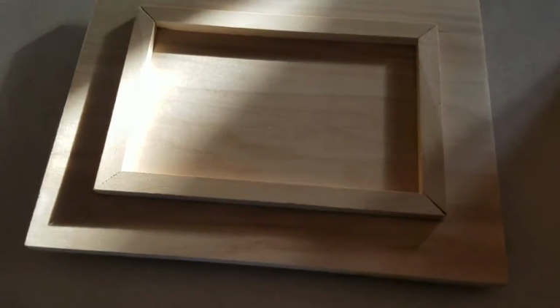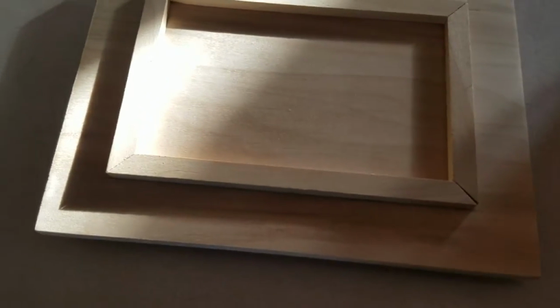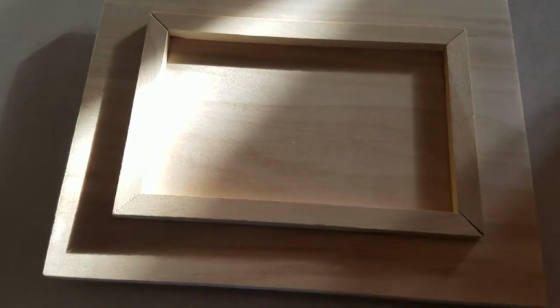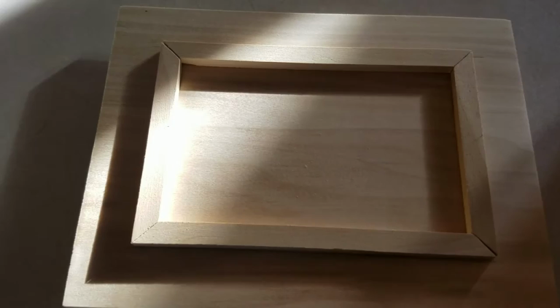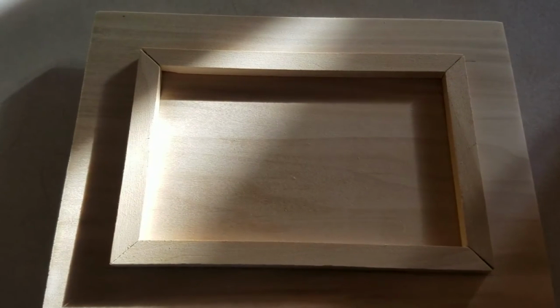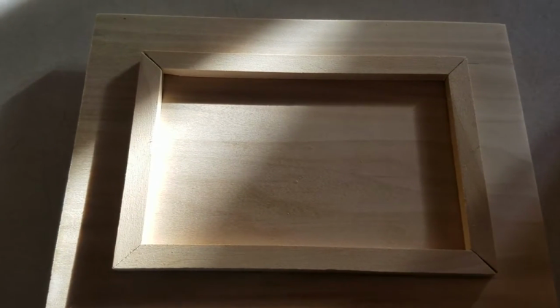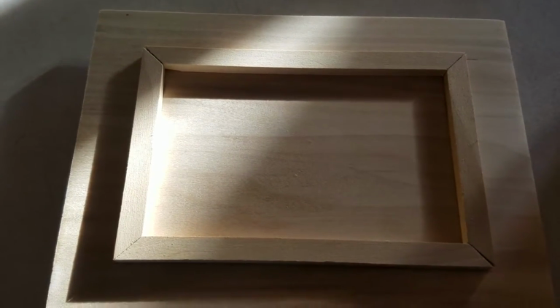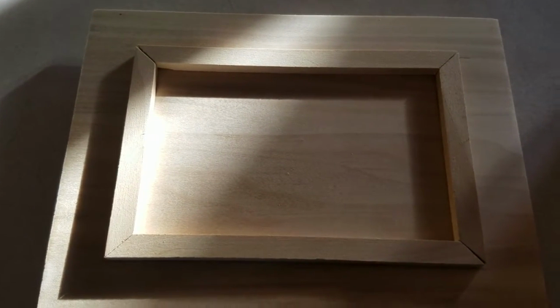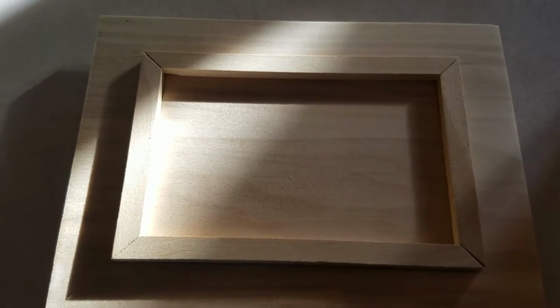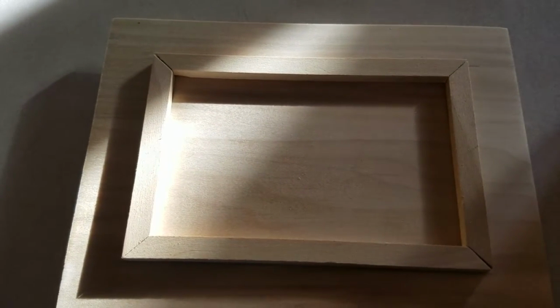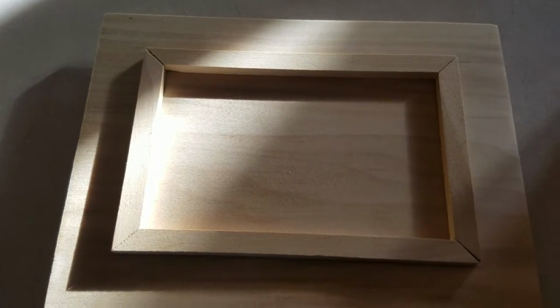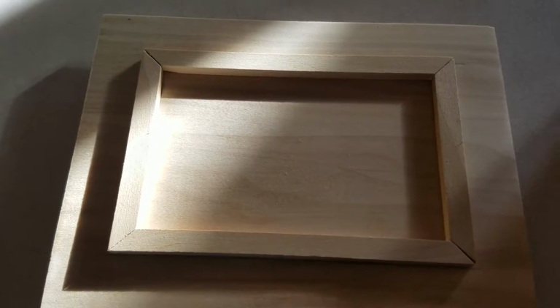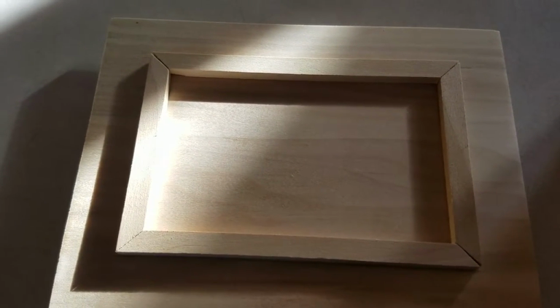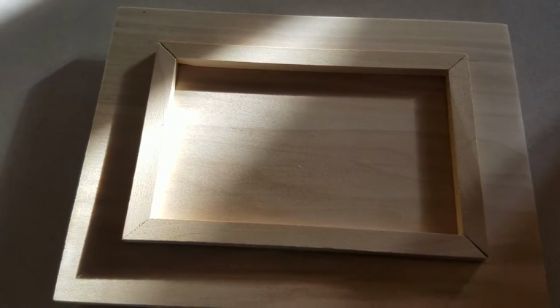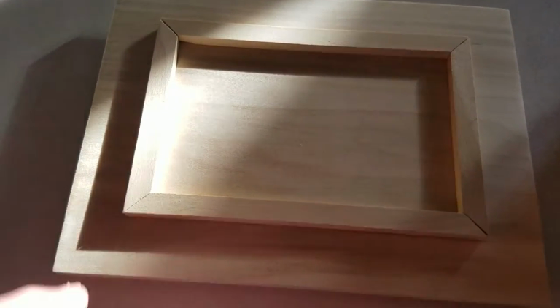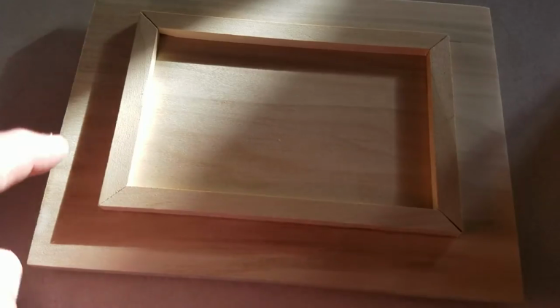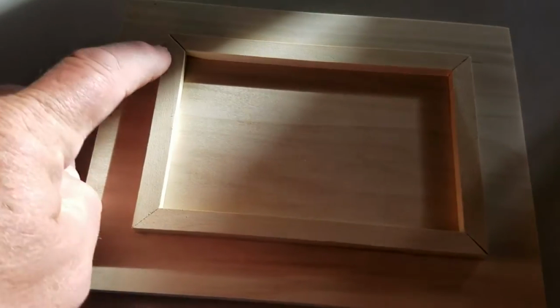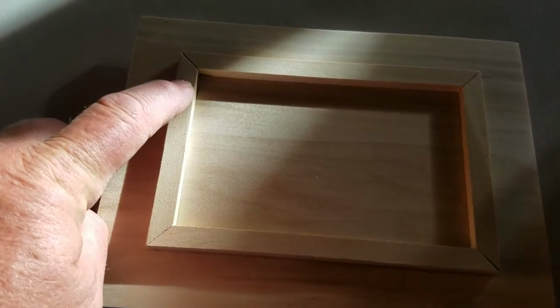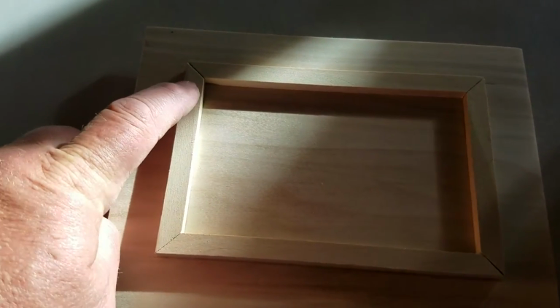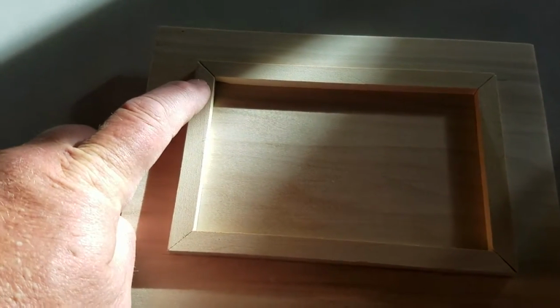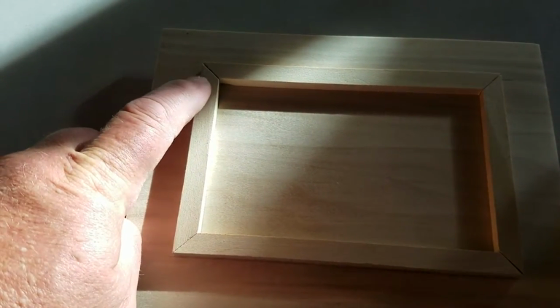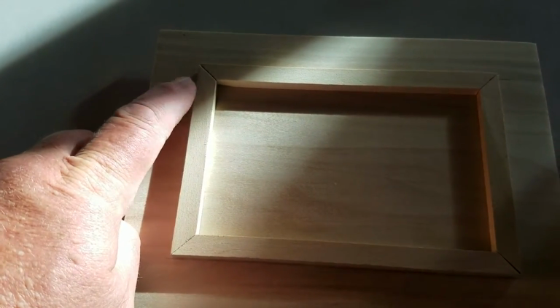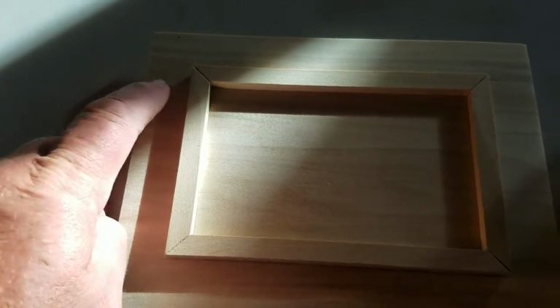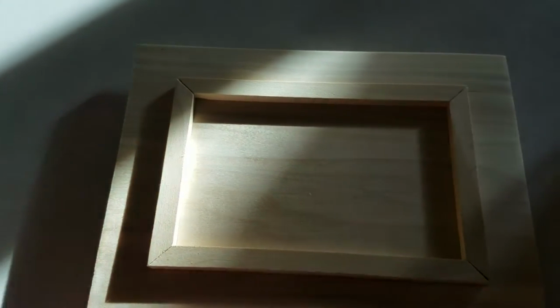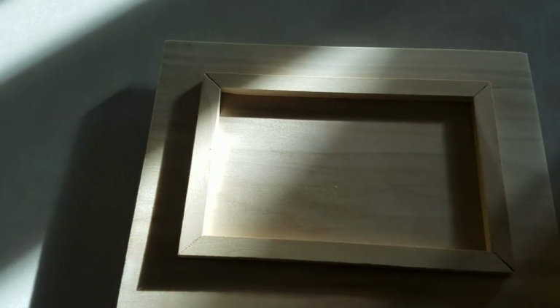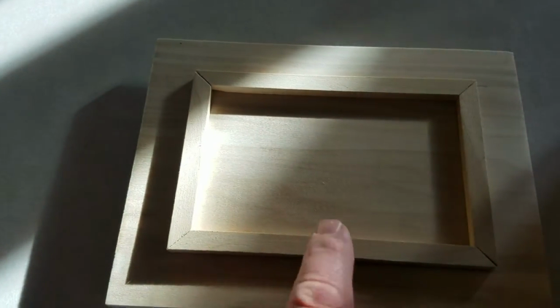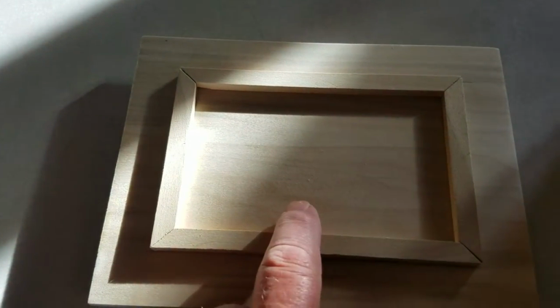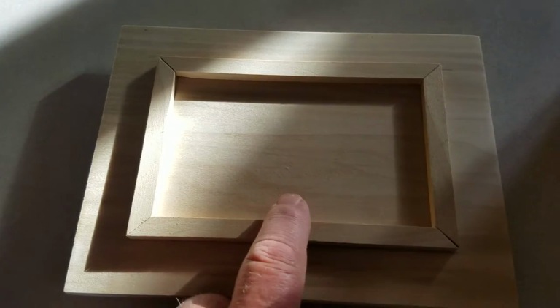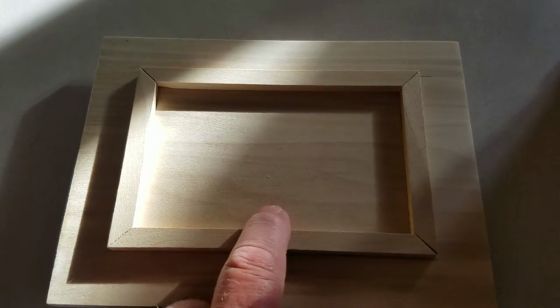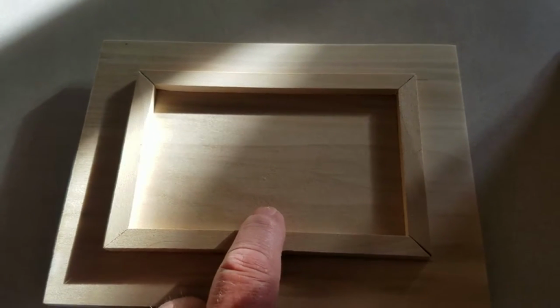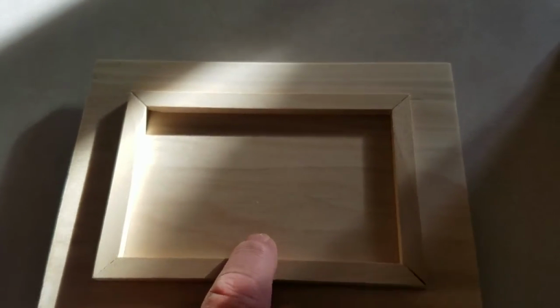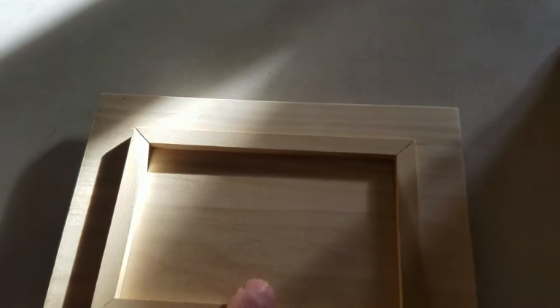I don't know what is up with my miter saw, but the miters are absolutely horrible. I'm not sure if the material is so light that when the saw was hitting it, it was pulling it away and making just a horrible miter.